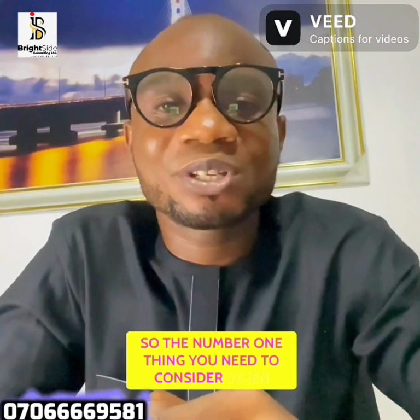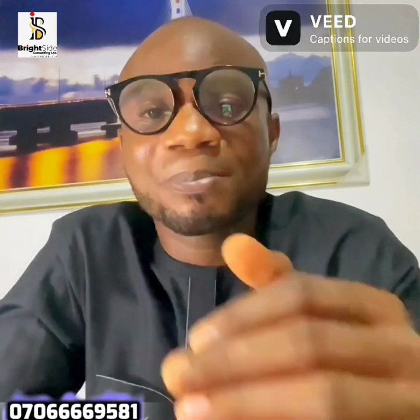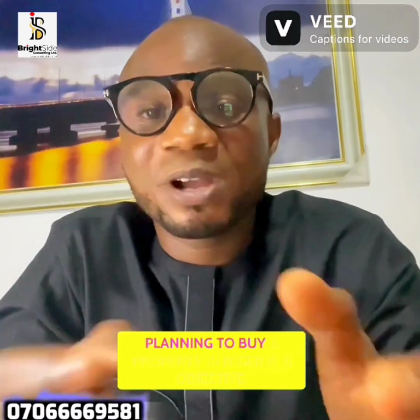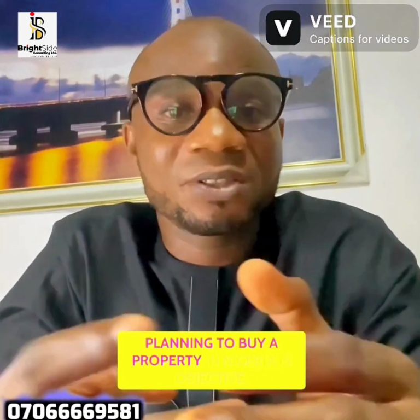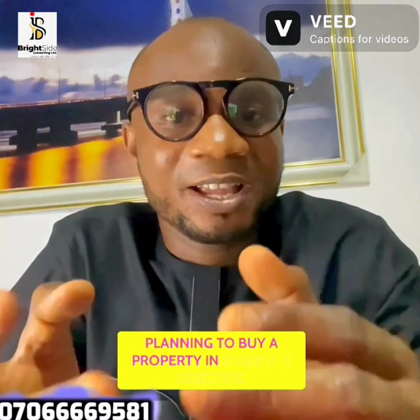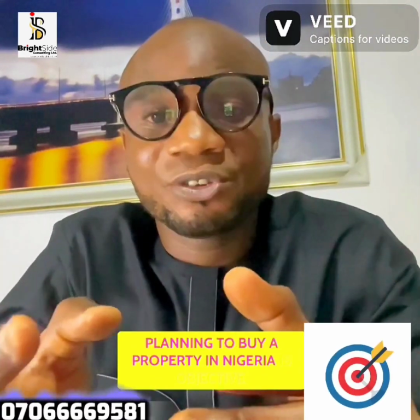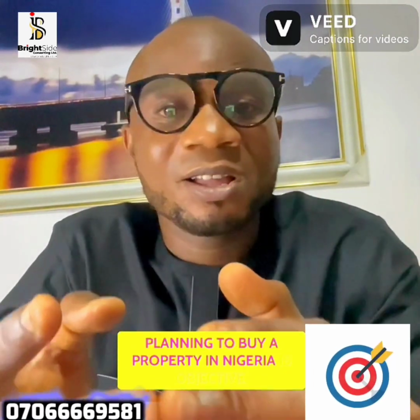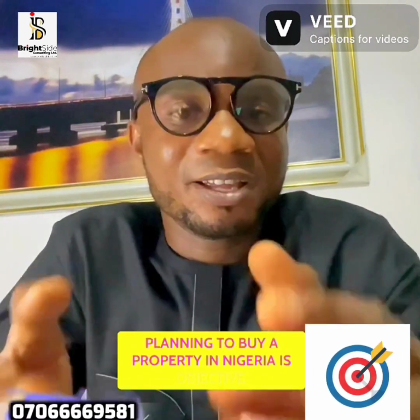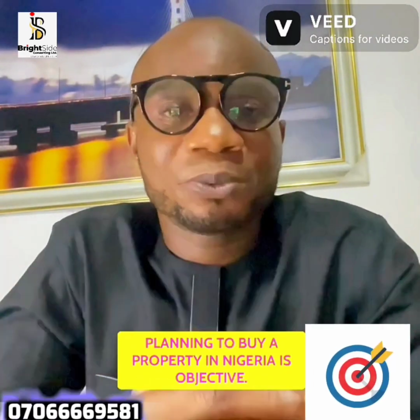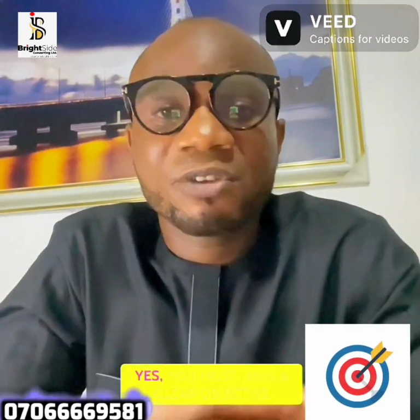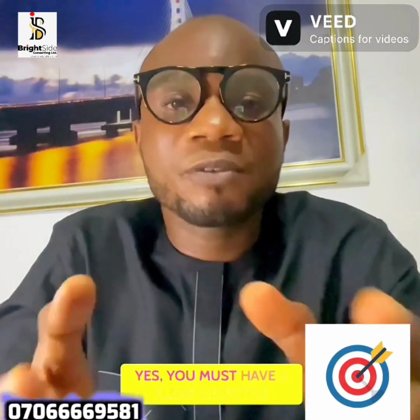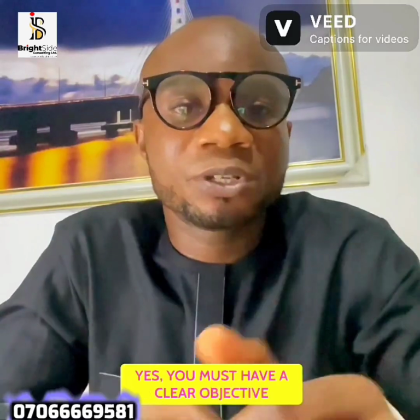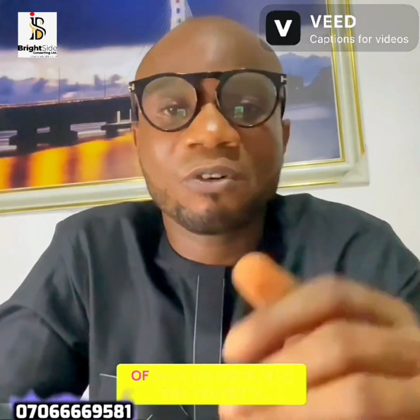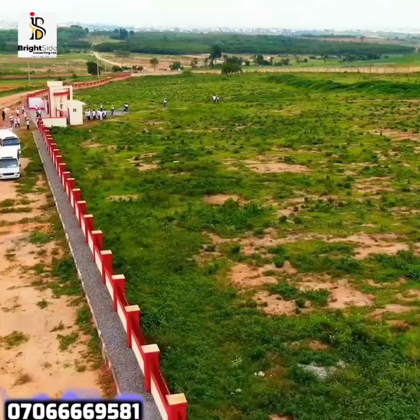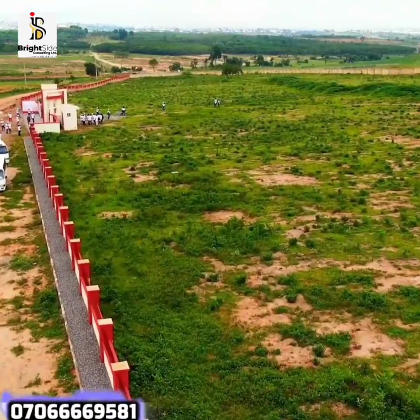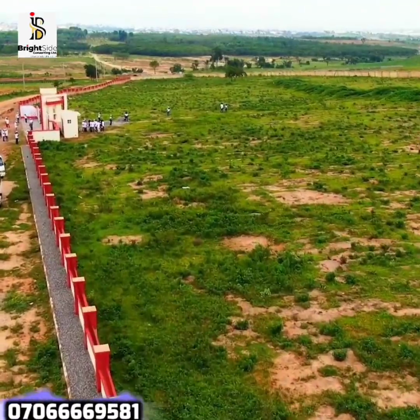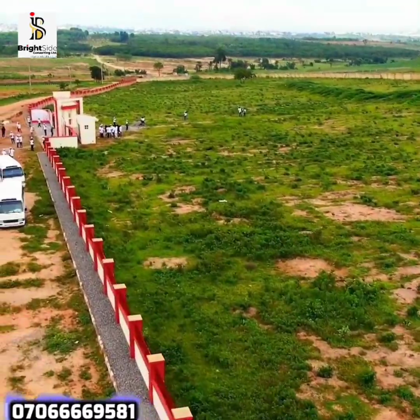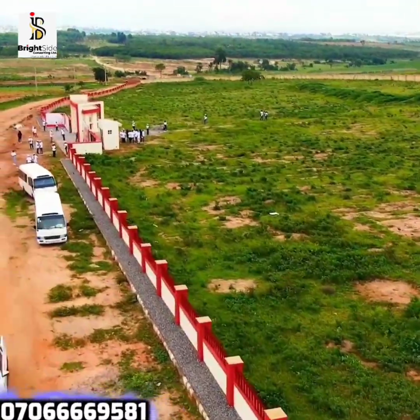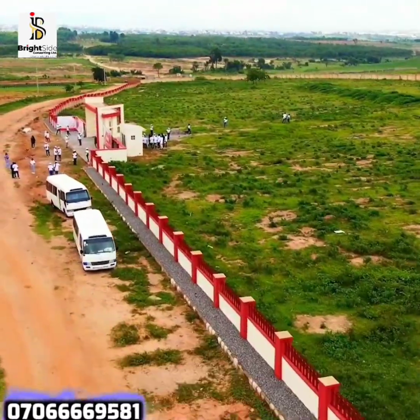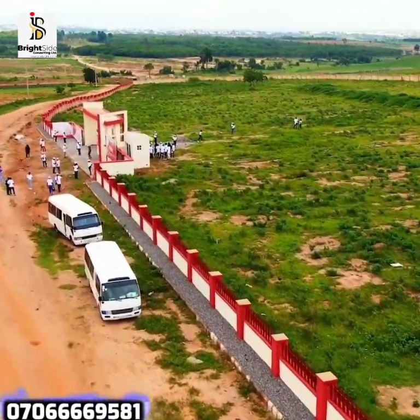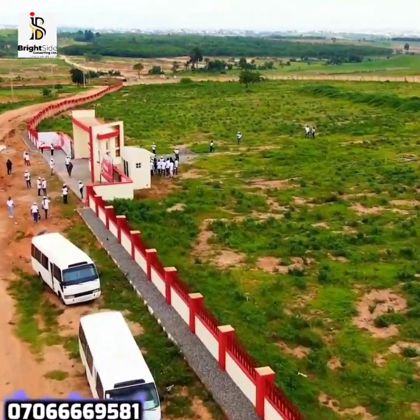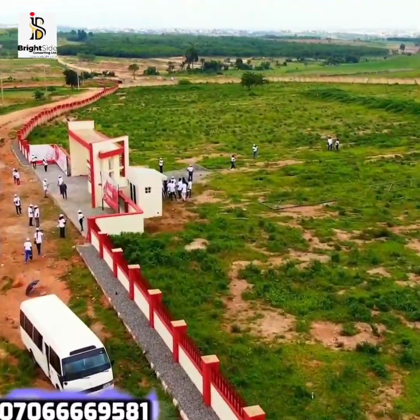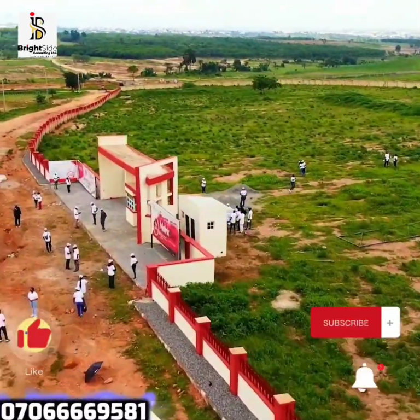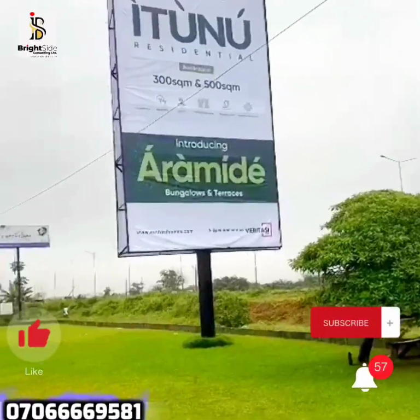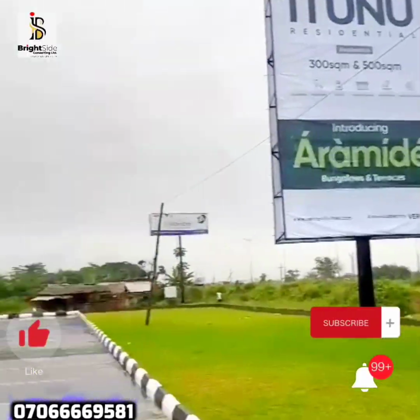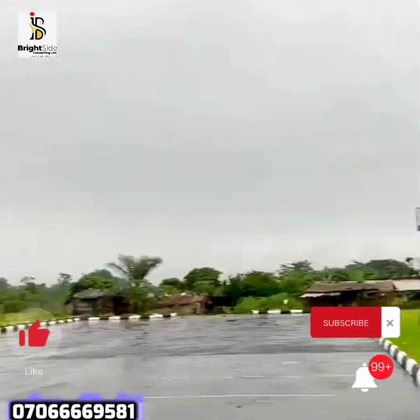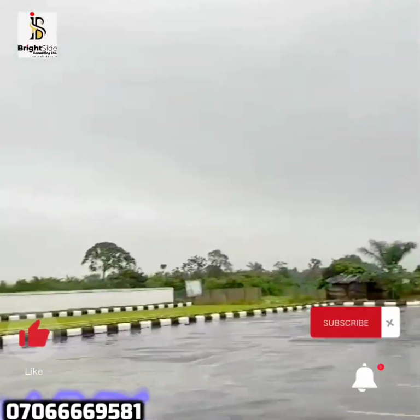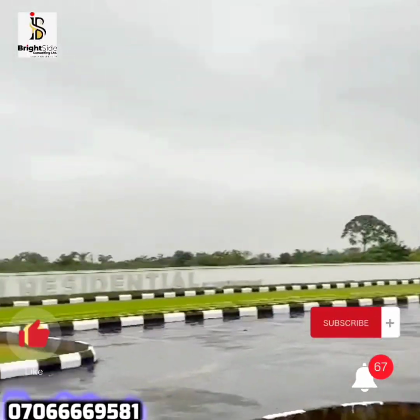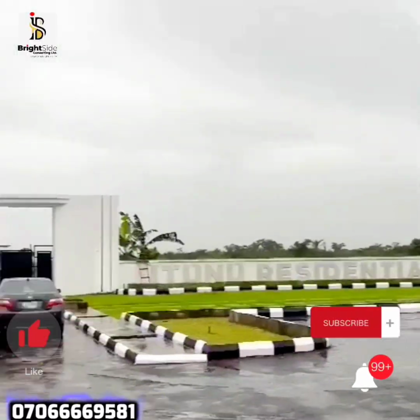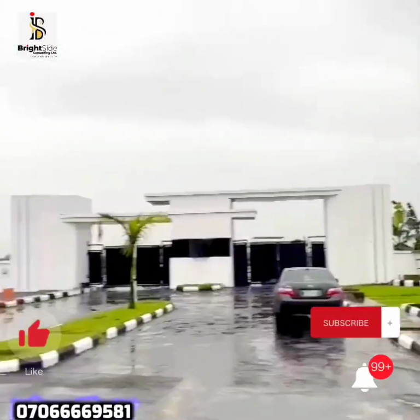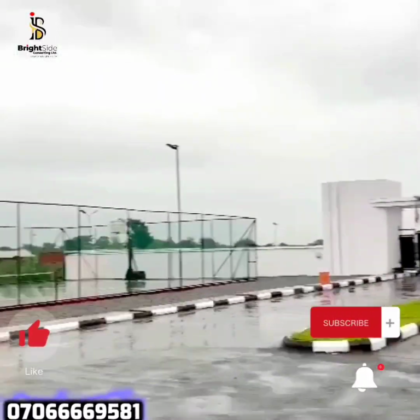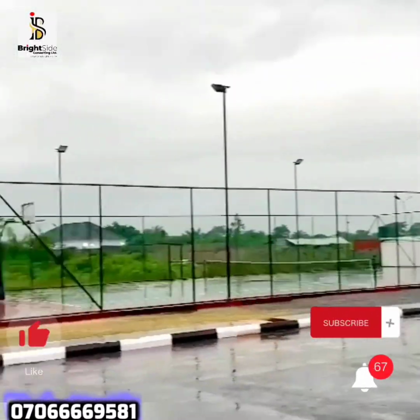The number one thing you need to consider when planning to buy a property in Nigeria is objective. You must have a clear objective of why you are buying the property. Are you buying to resell the property? If it's land, are you looking for a buy-and-build, or are you looking to buy and let it appreciate in the future?